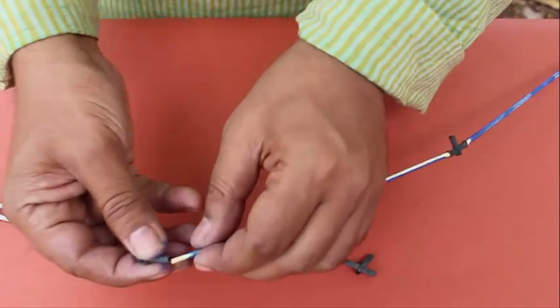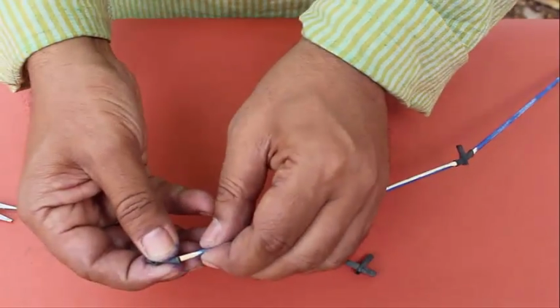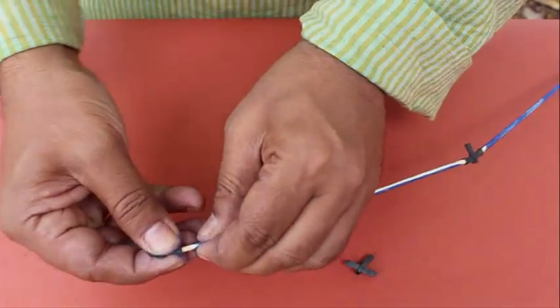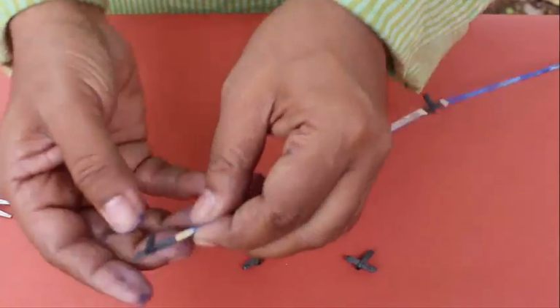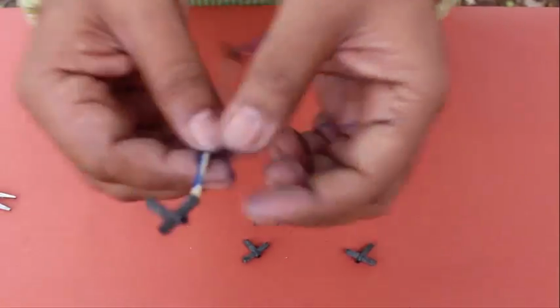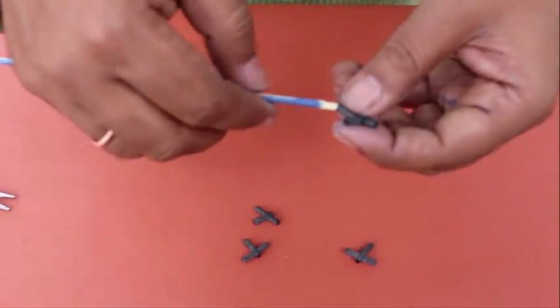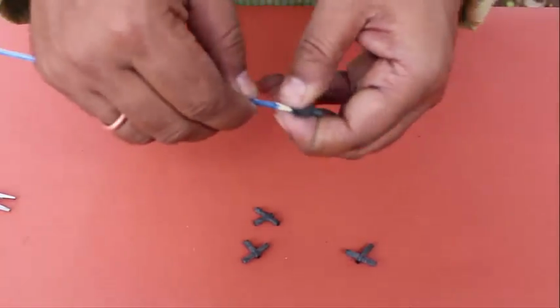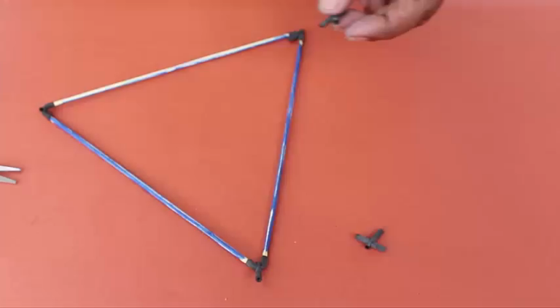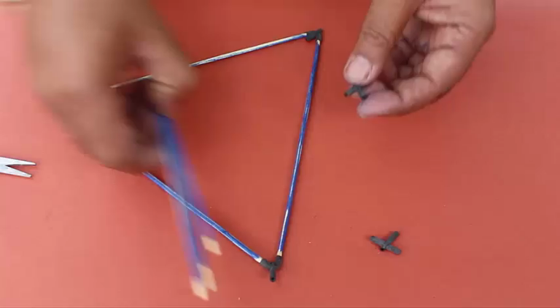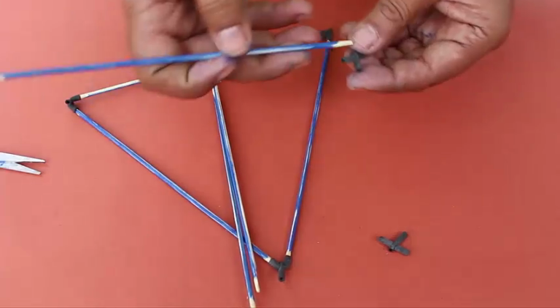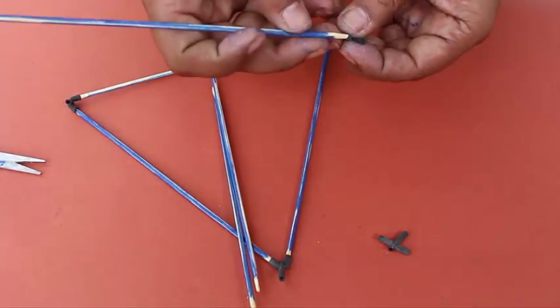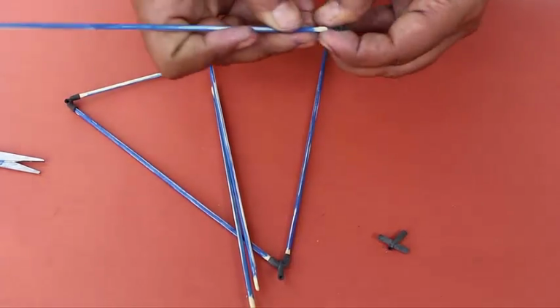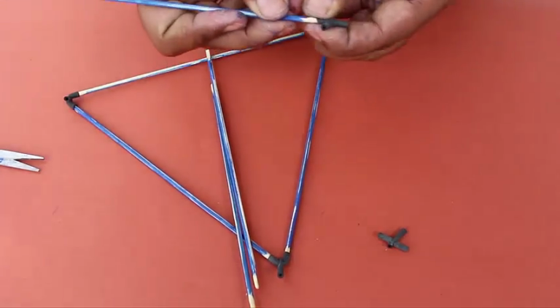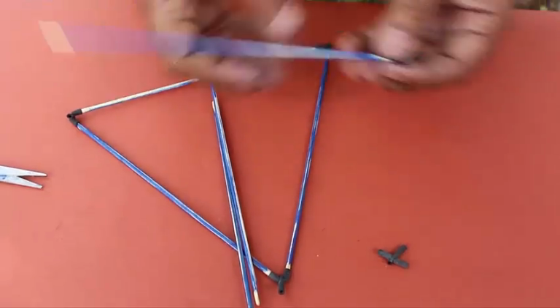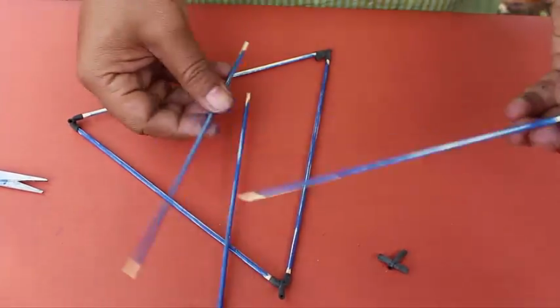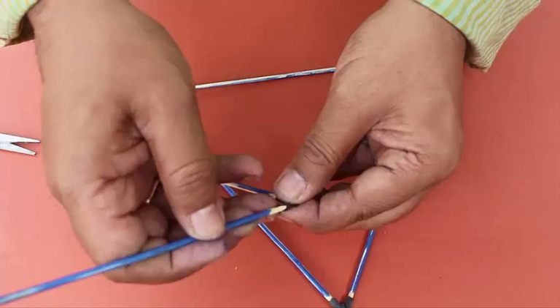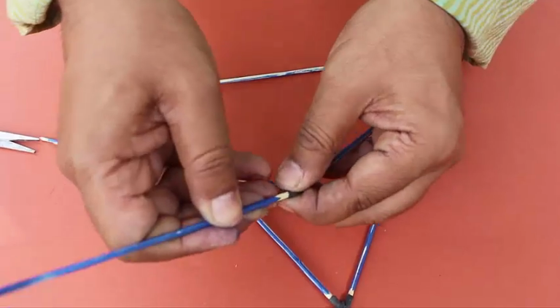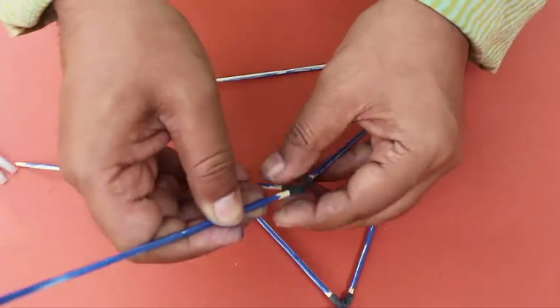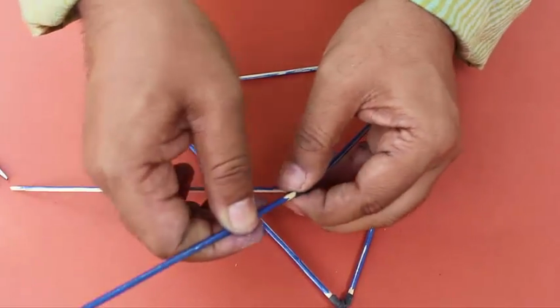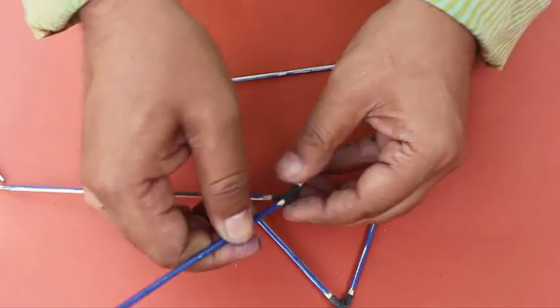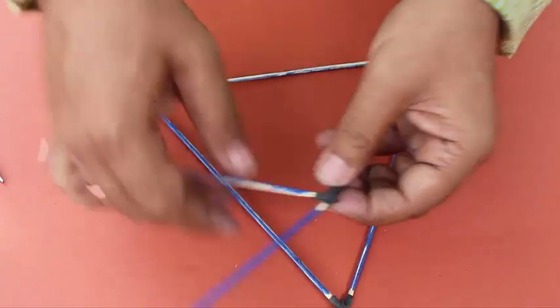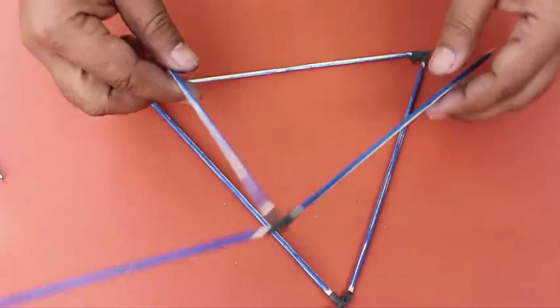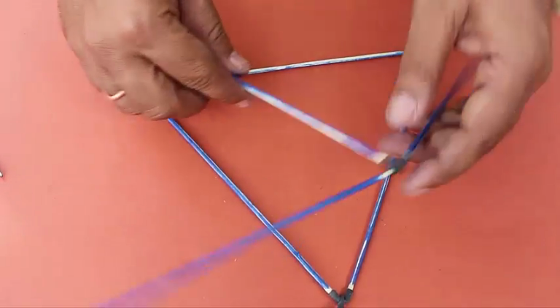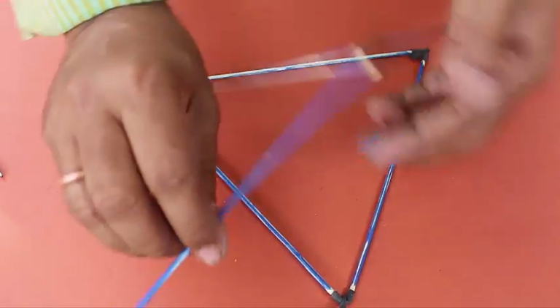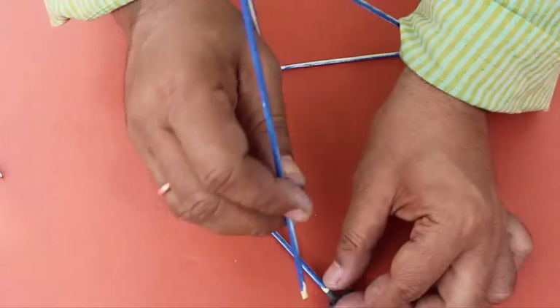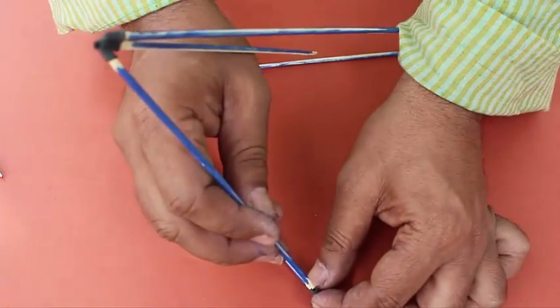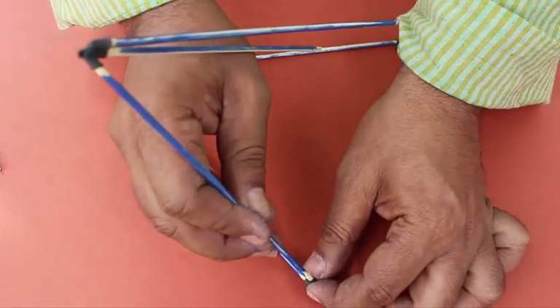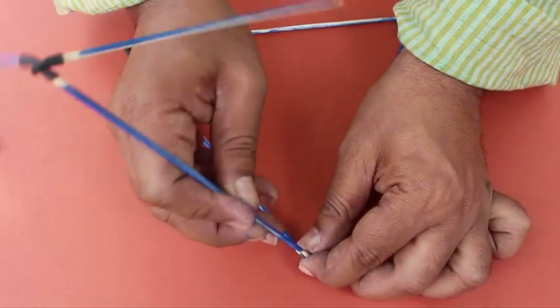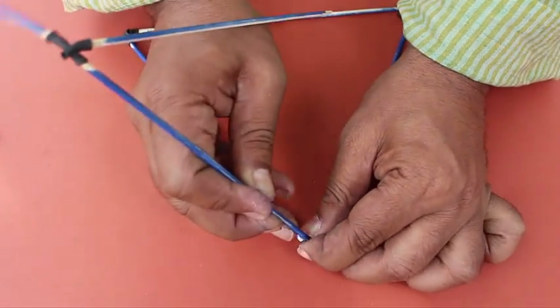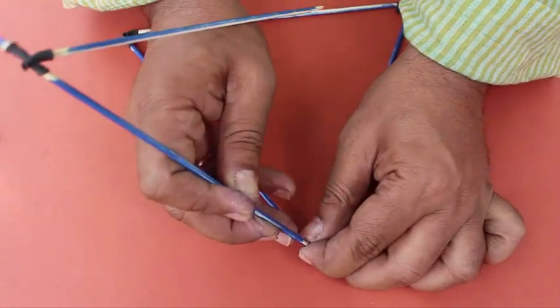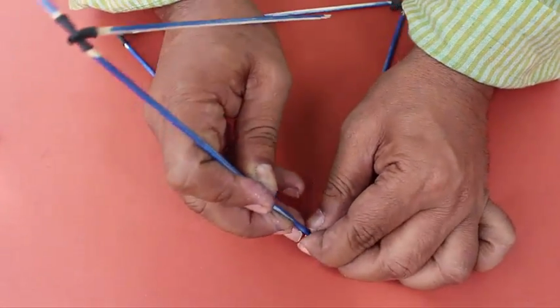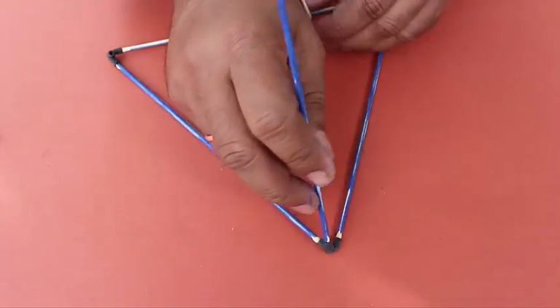A tetrahedron is a pyramid with a triangular base, so first we make a triangle as a base and then connect three sticks on the top to make a tetrahedron — four triangles, four joints, and six sticks.